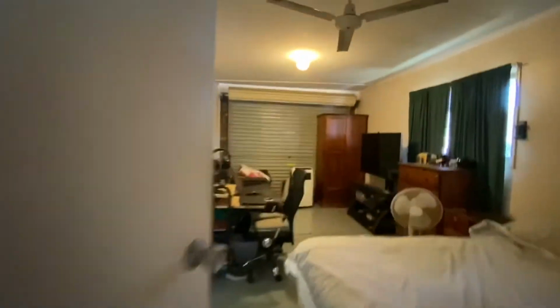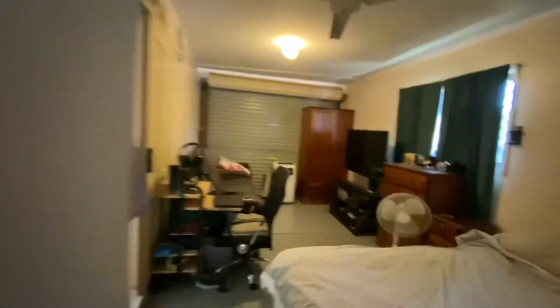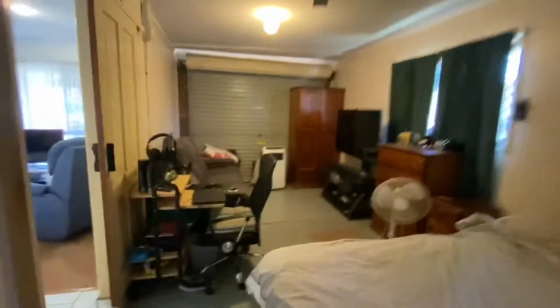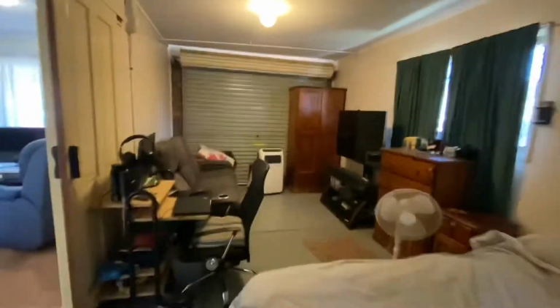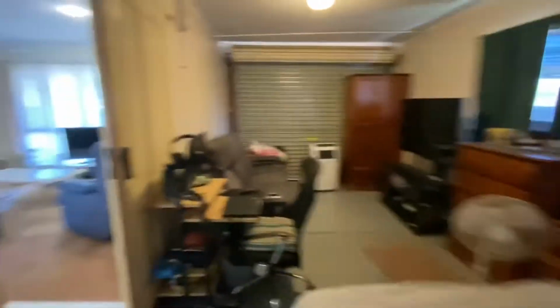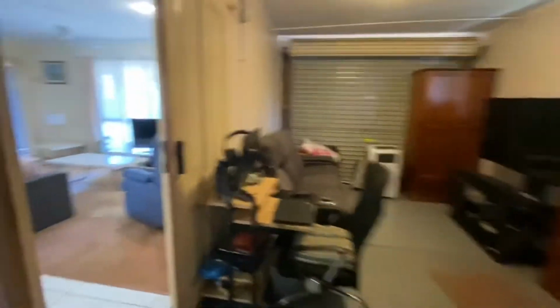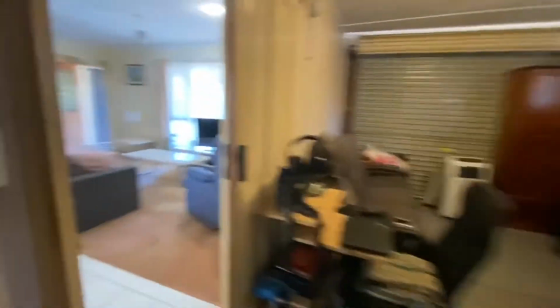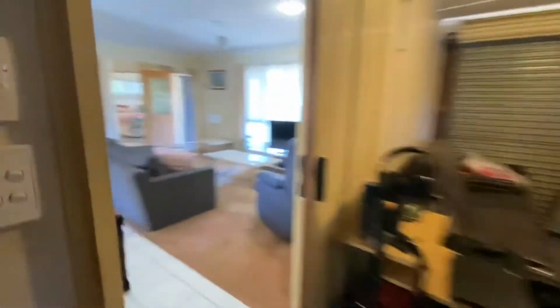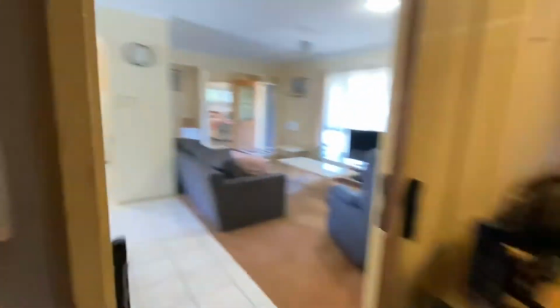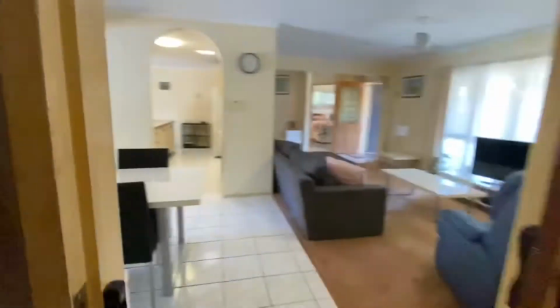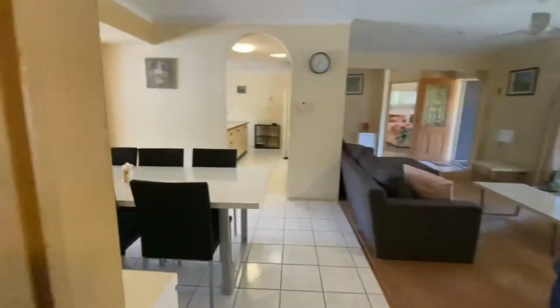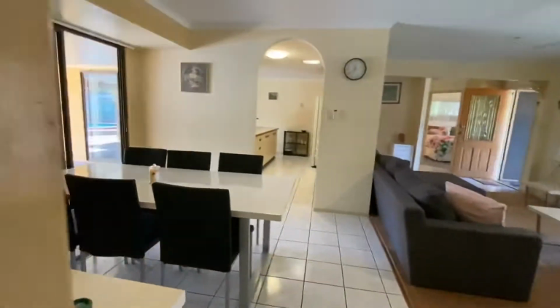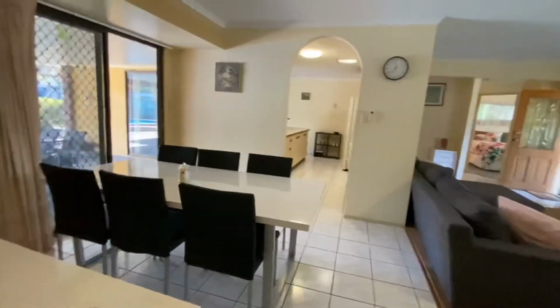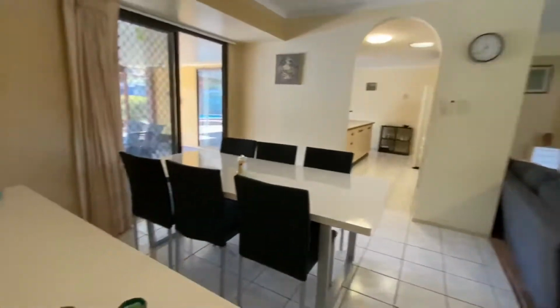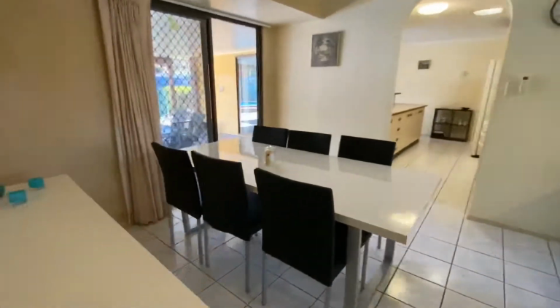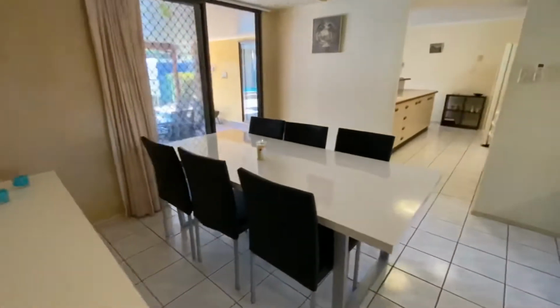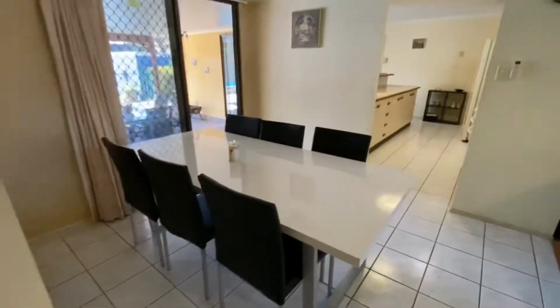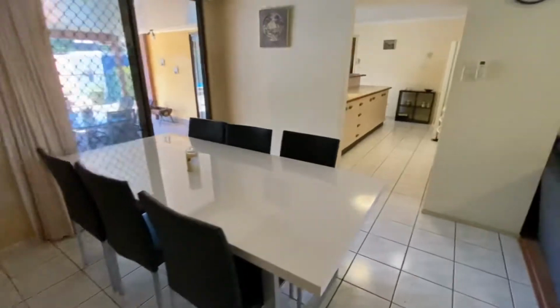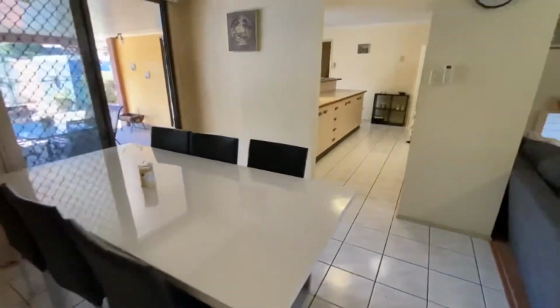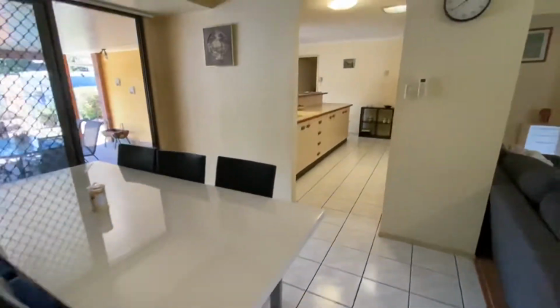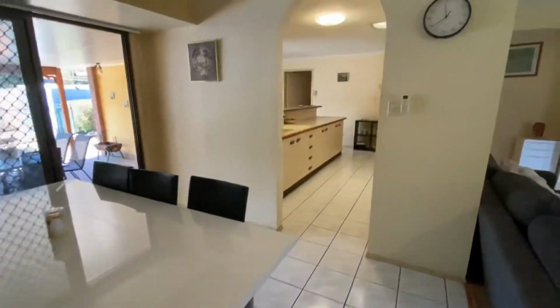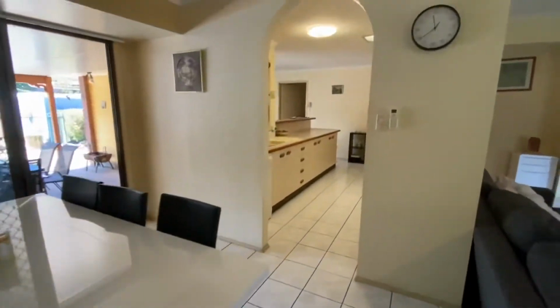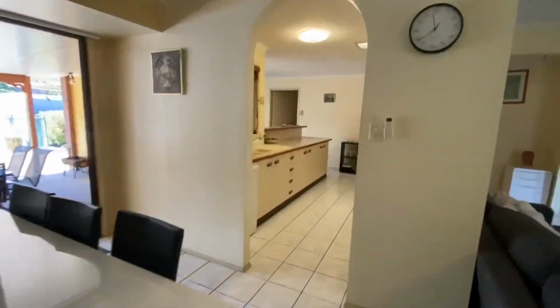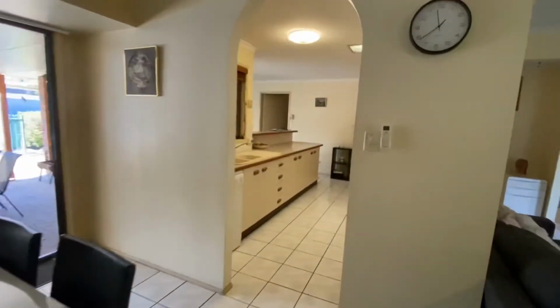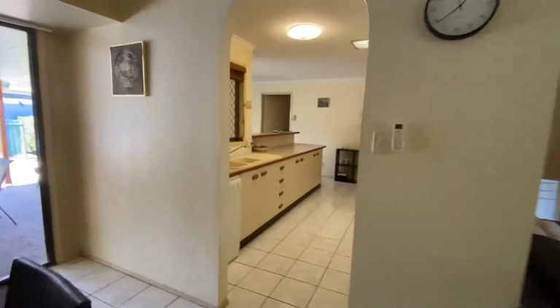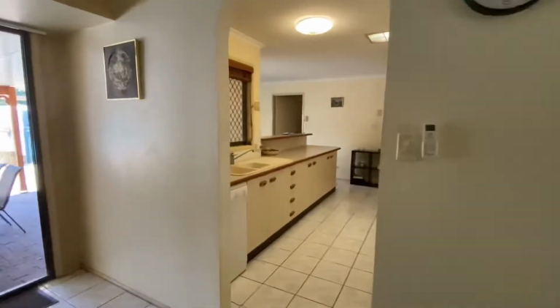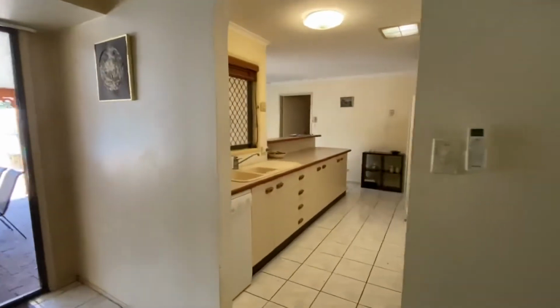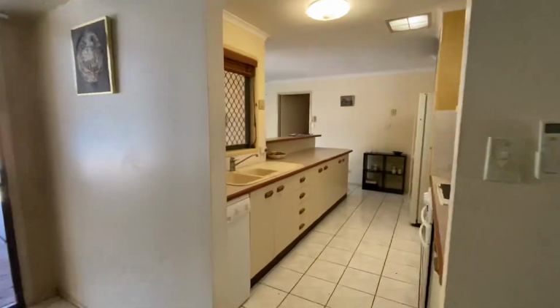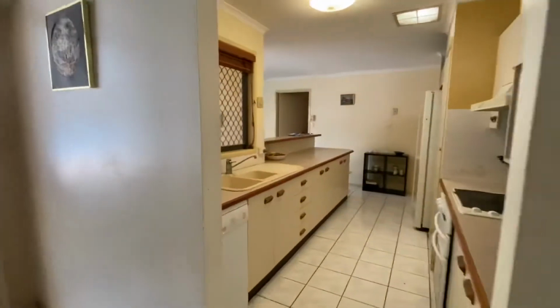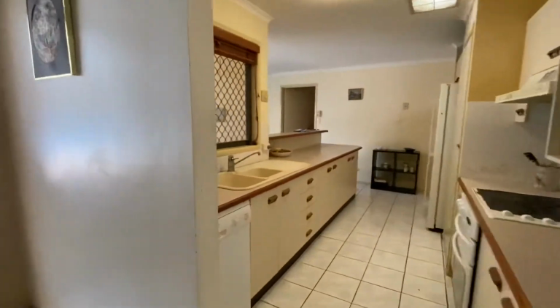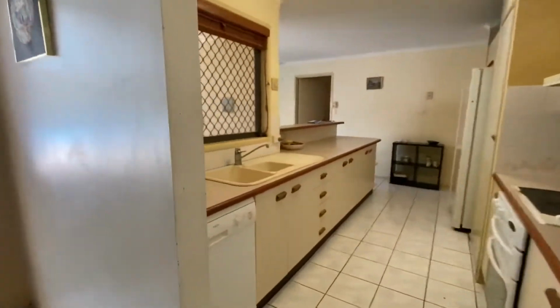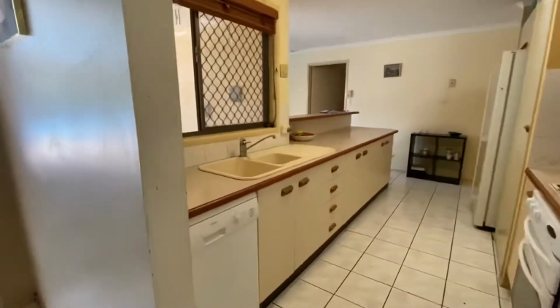Back through the dining space and through the kitchen. The kitchen has a dishwasher here.